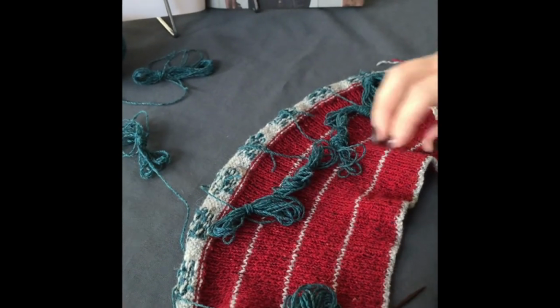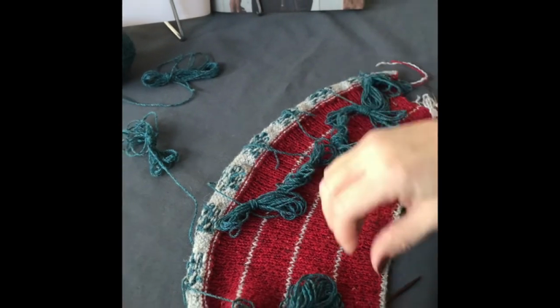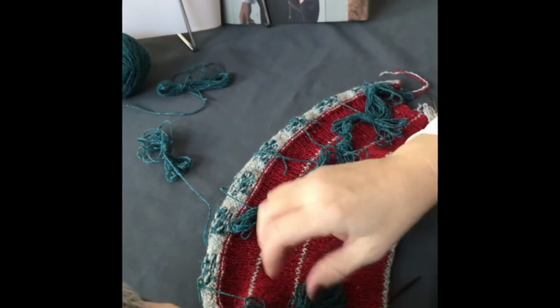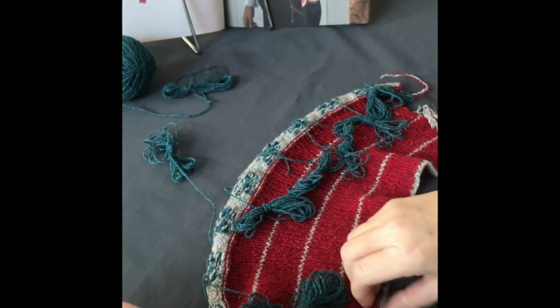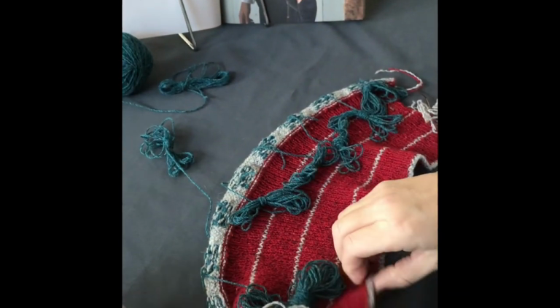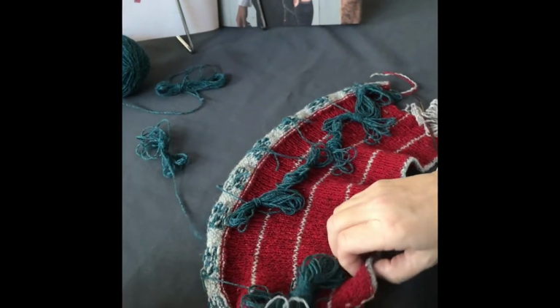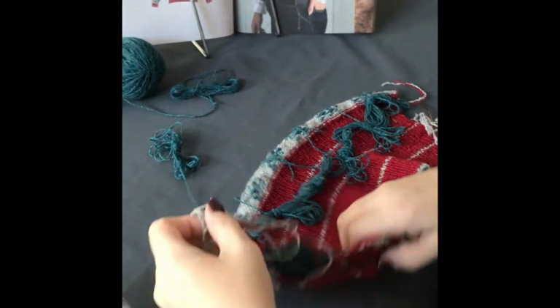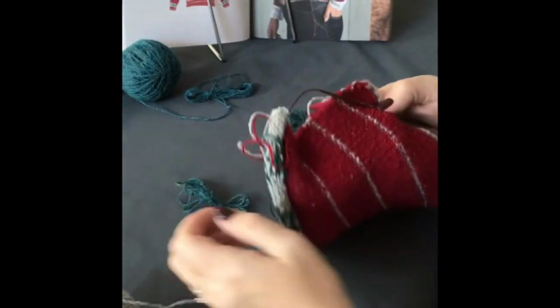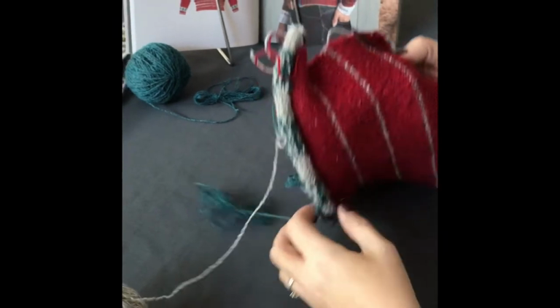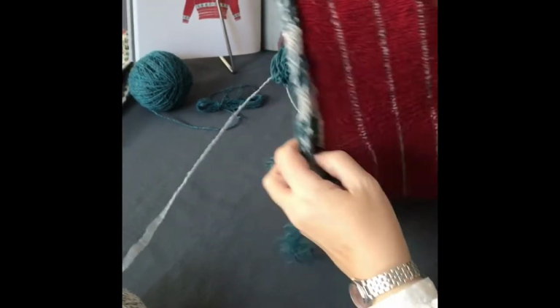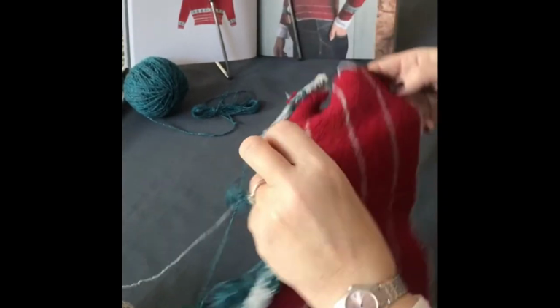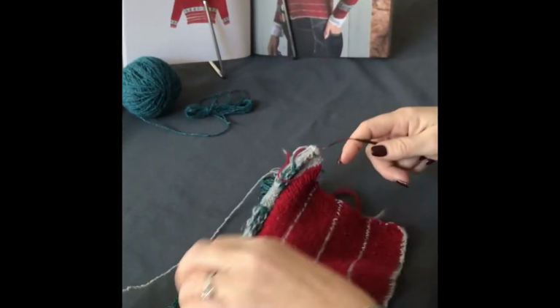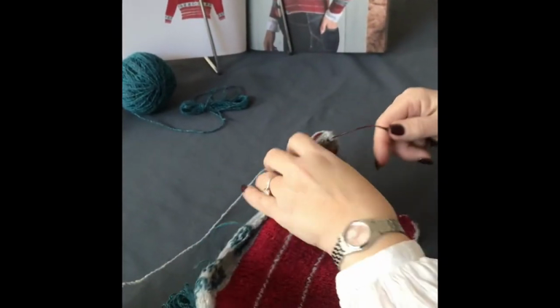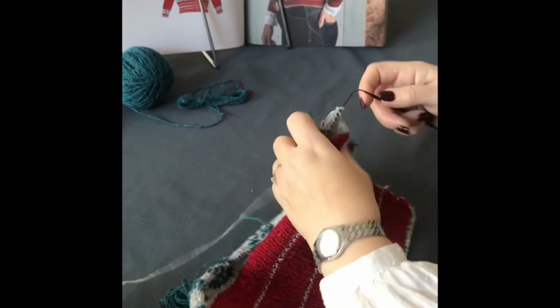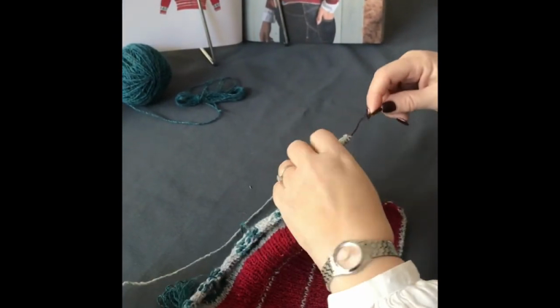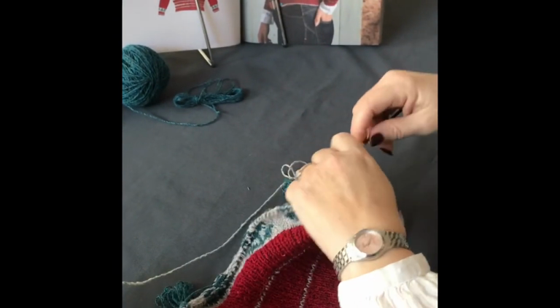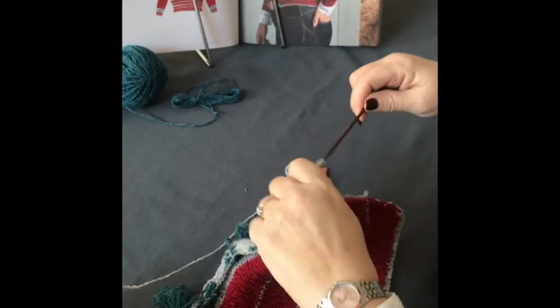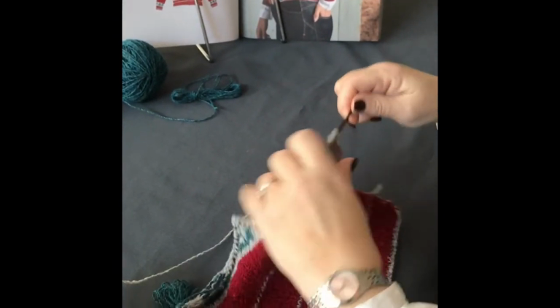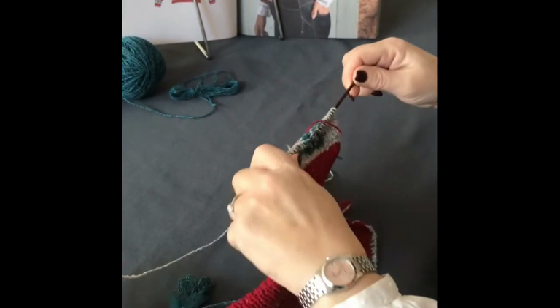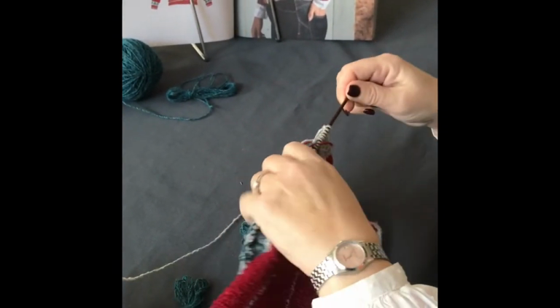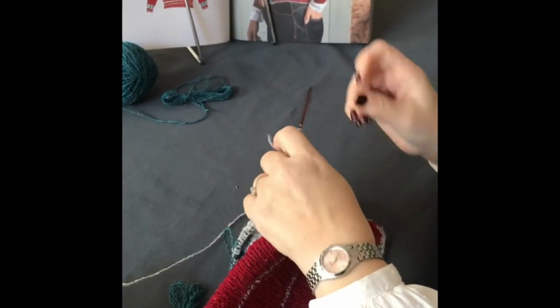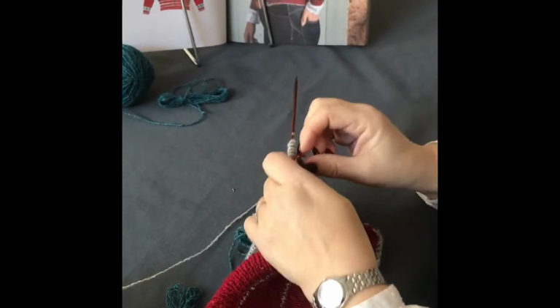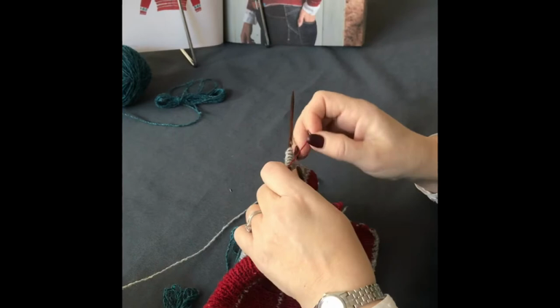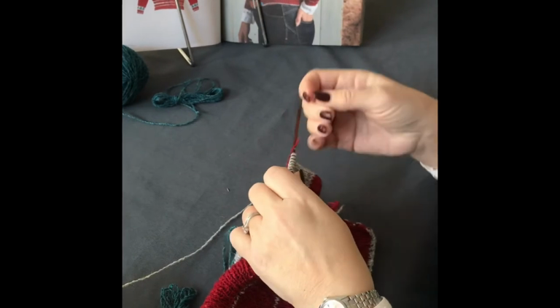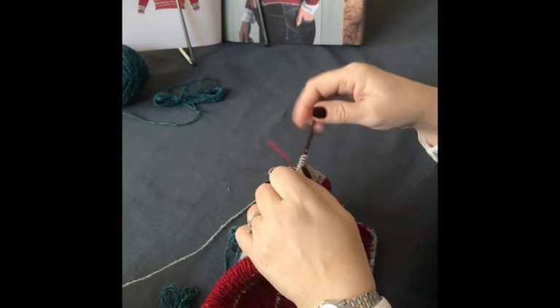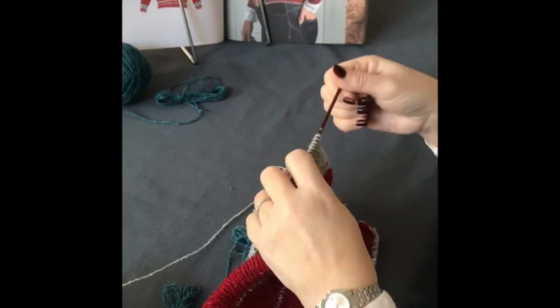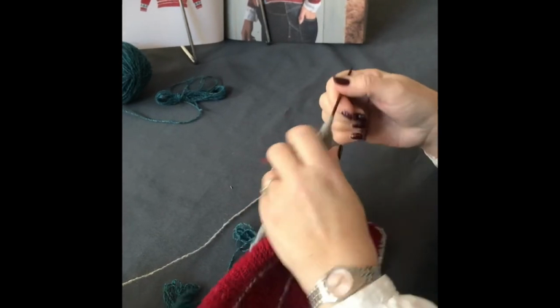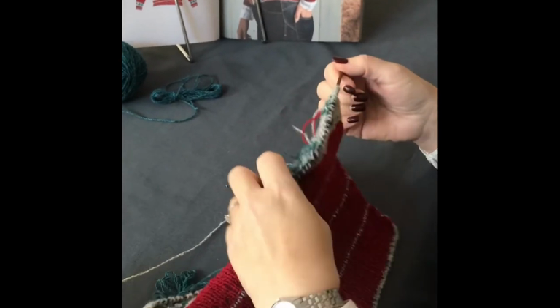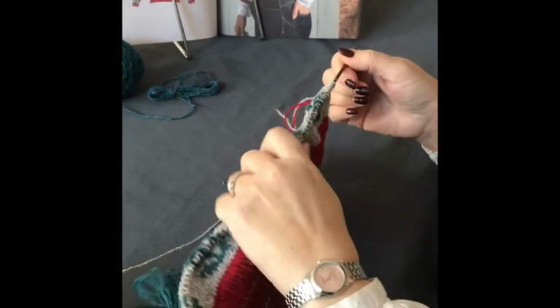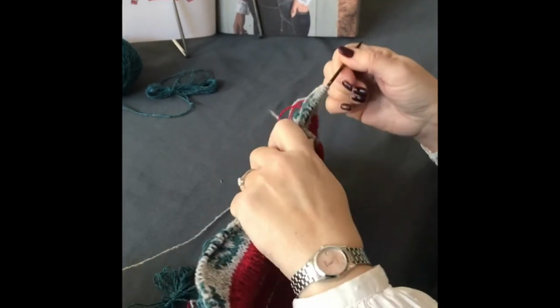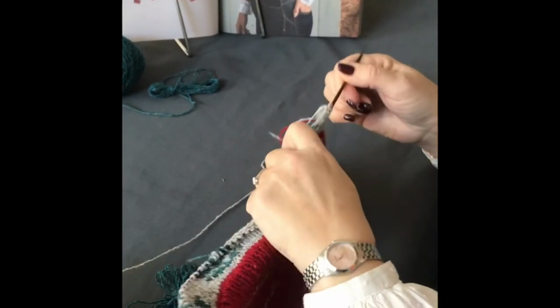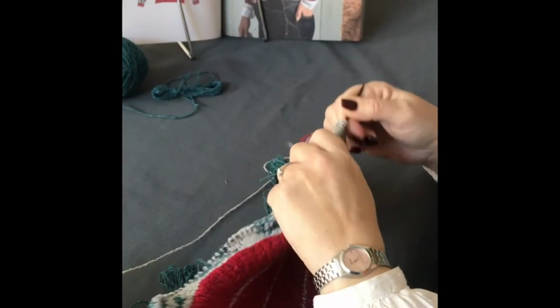That is what I find the most manageable way to do it for small amounts of yarn. Obviously if you're doing a really big intarsia motif, you might work straight from a big ball.